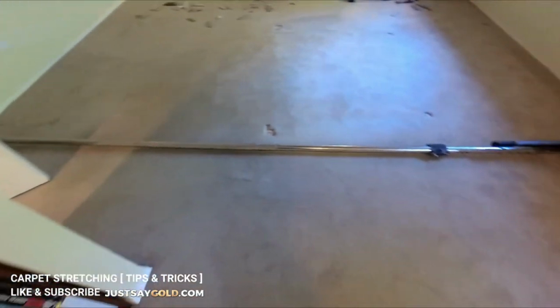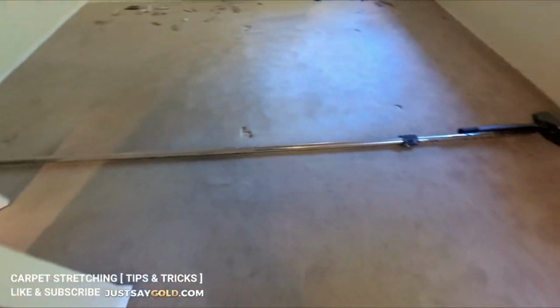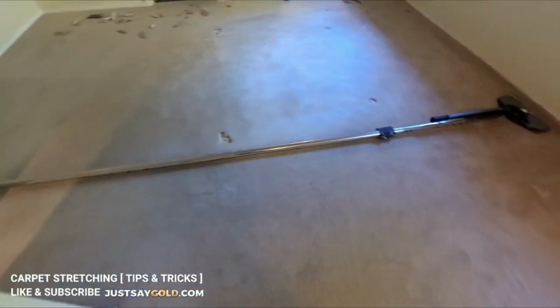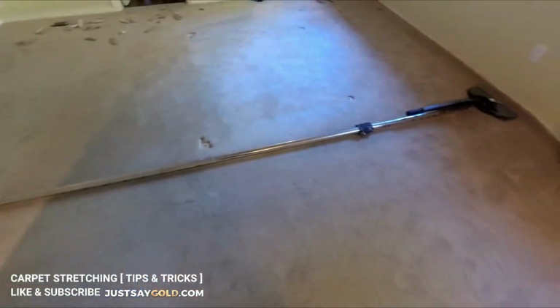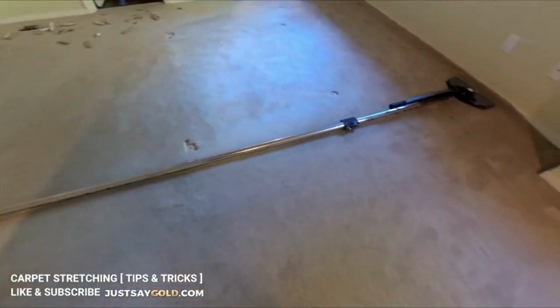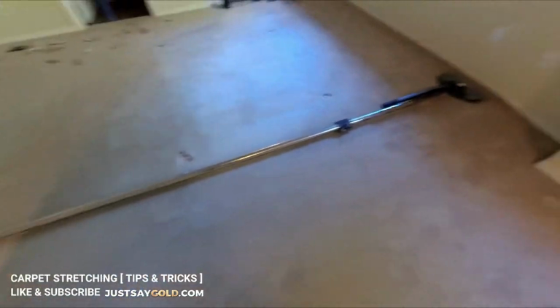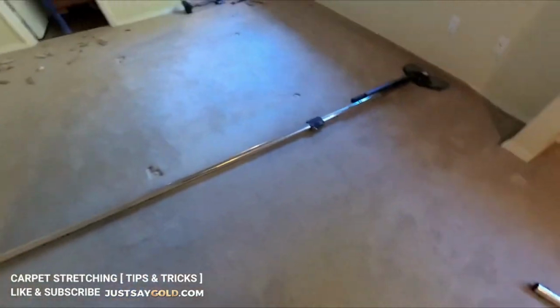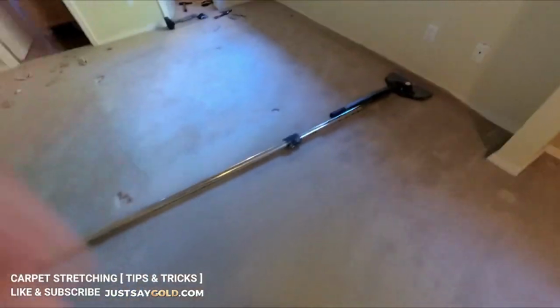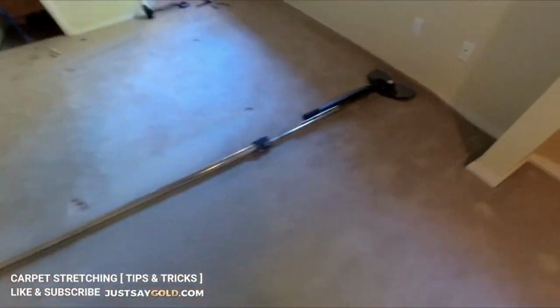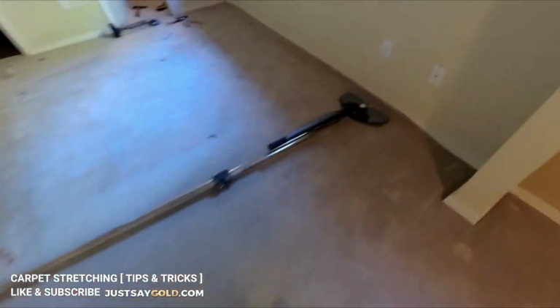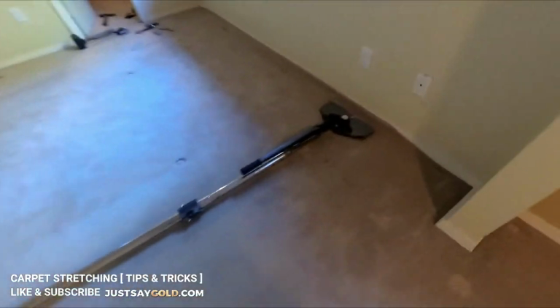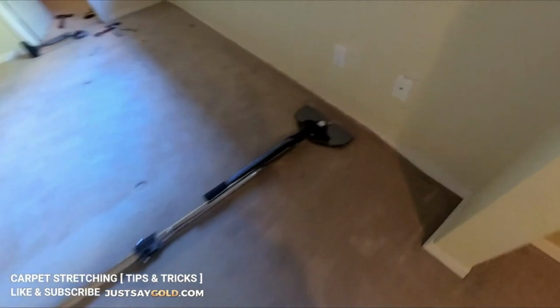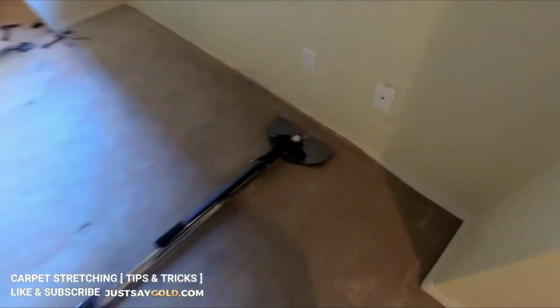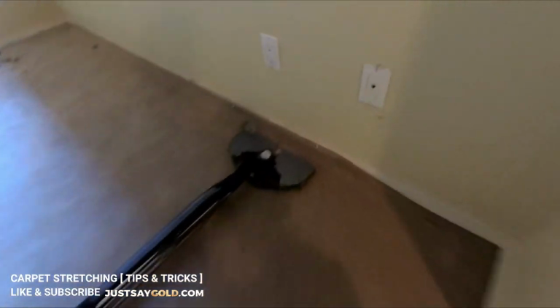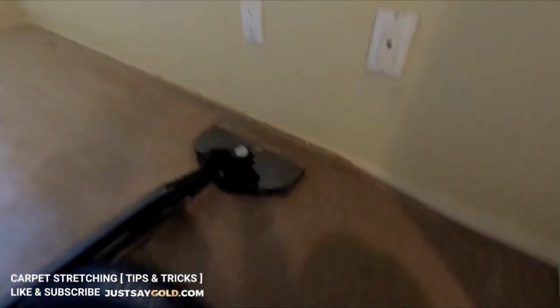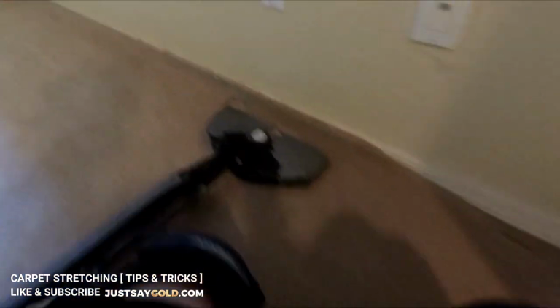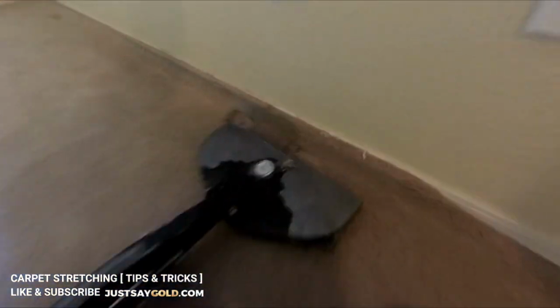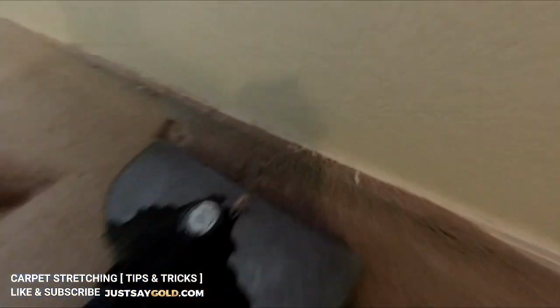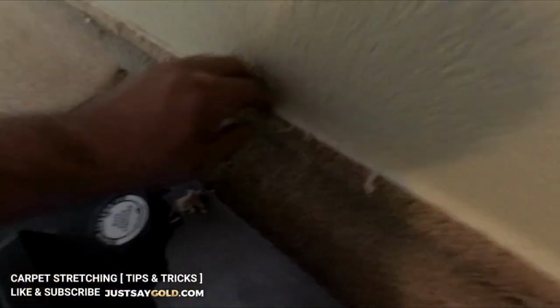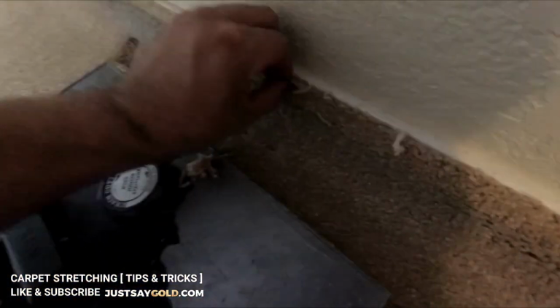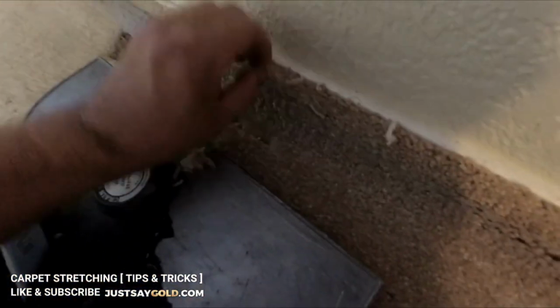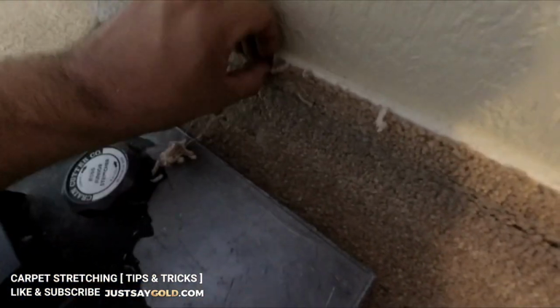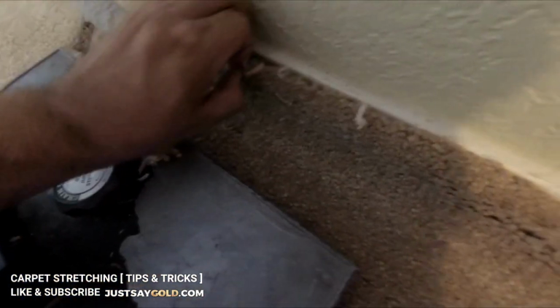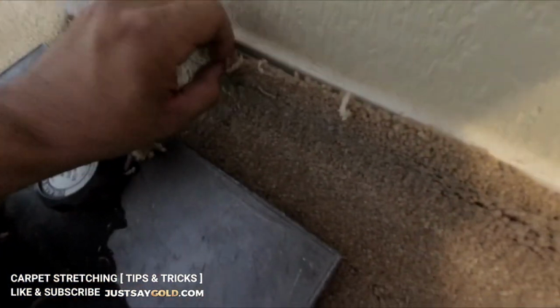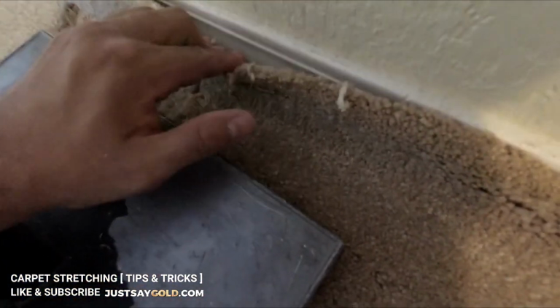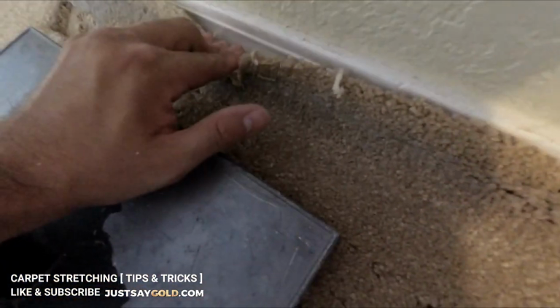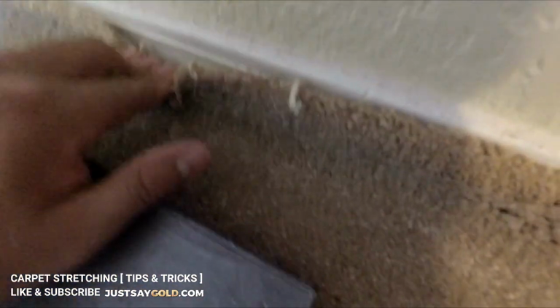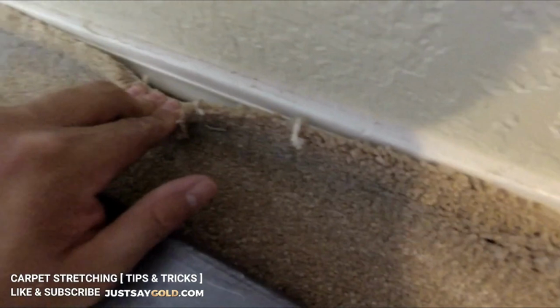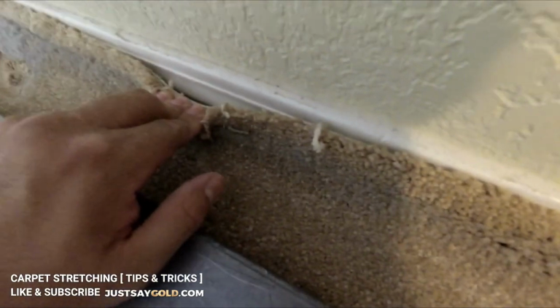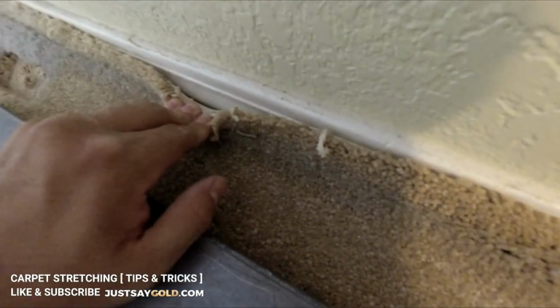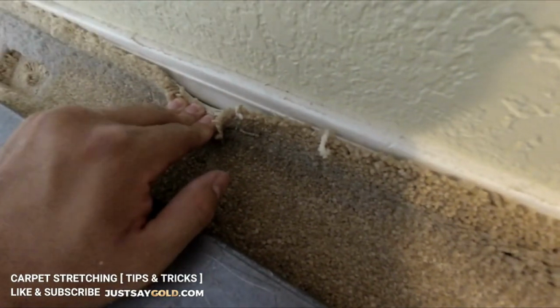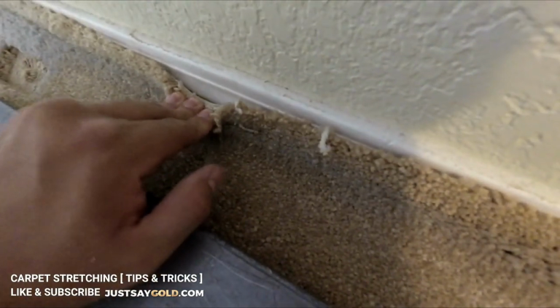Now that most of the stretch is done, all that's left to do is stretch the last side and tuck the carpet in. But you can see I'm not getting a lot of stretch here, so honestly you should be fine just tucking the side in without stretching.